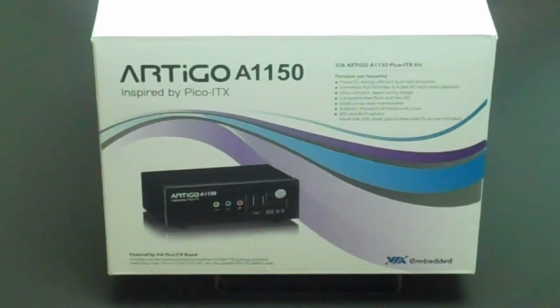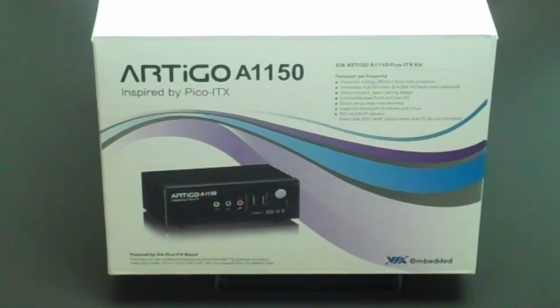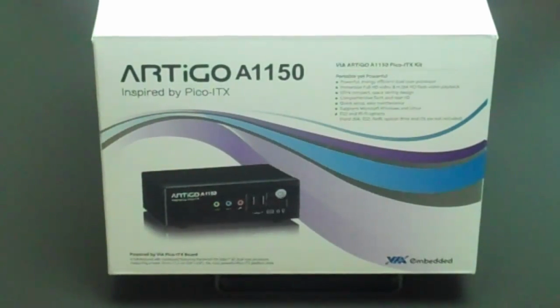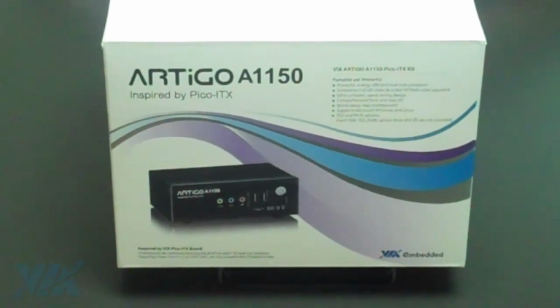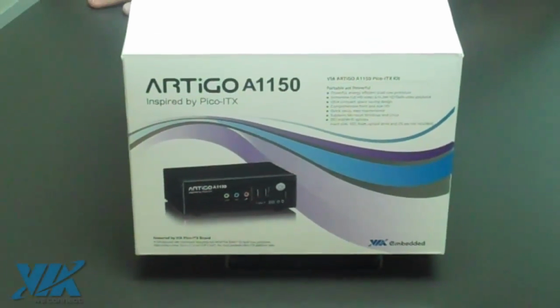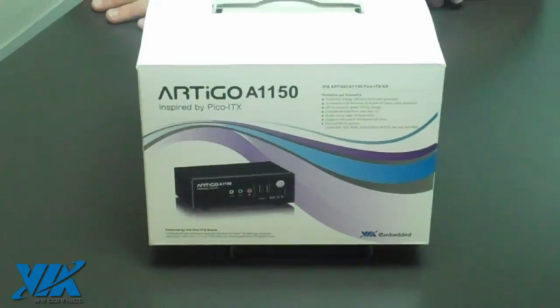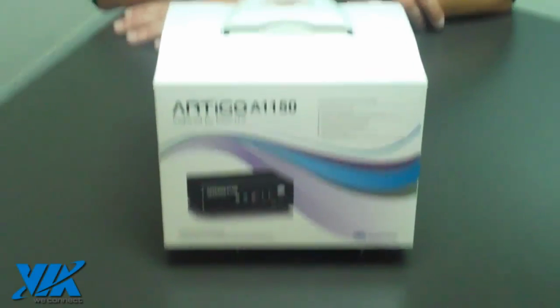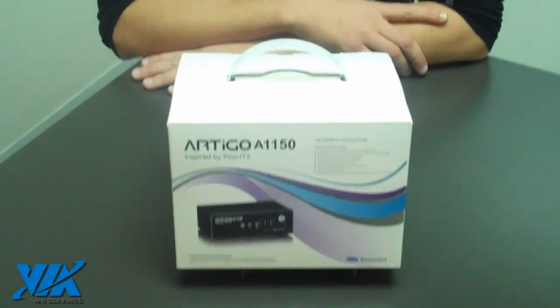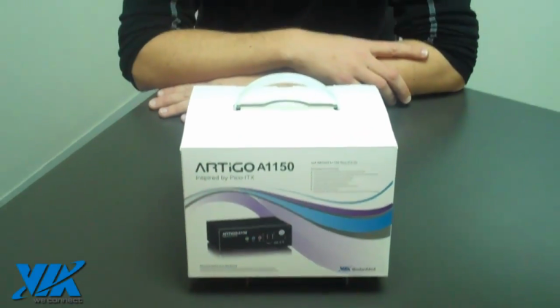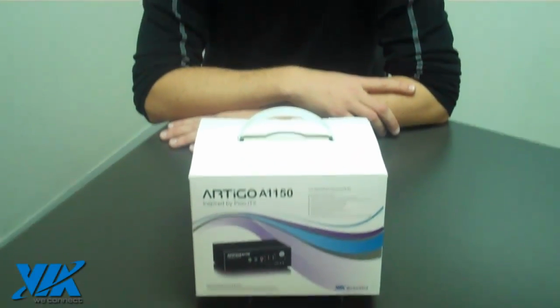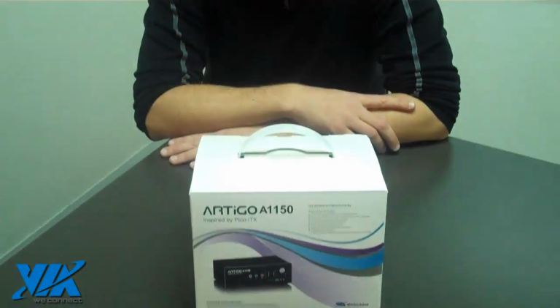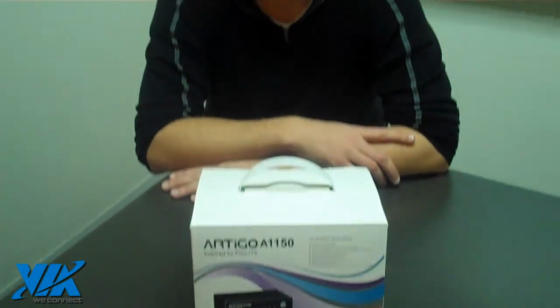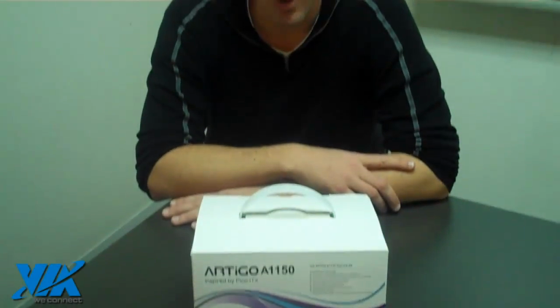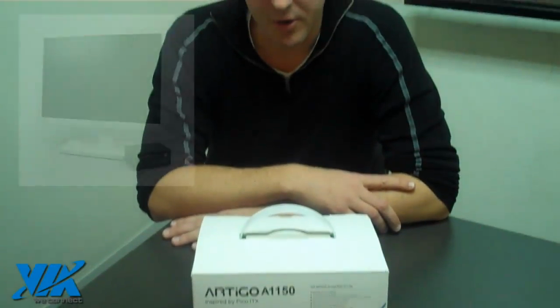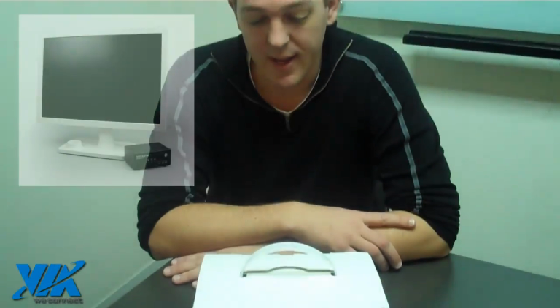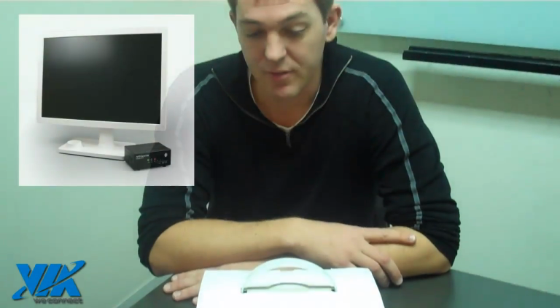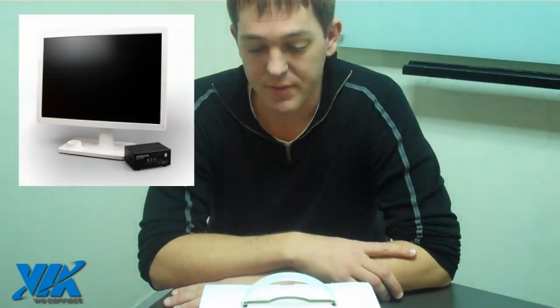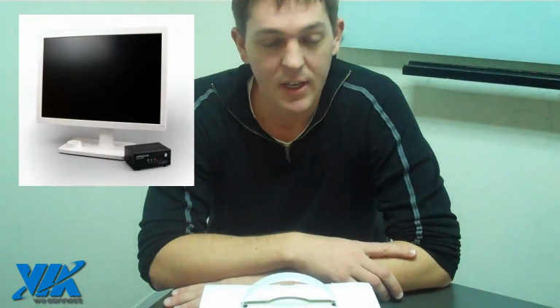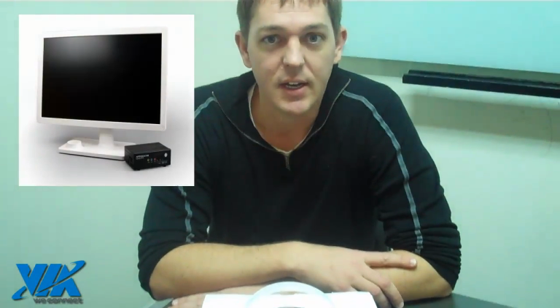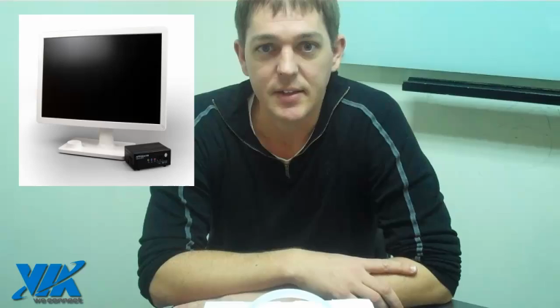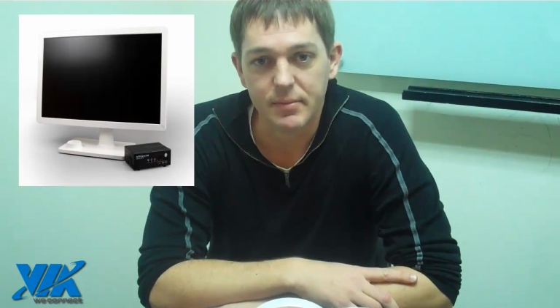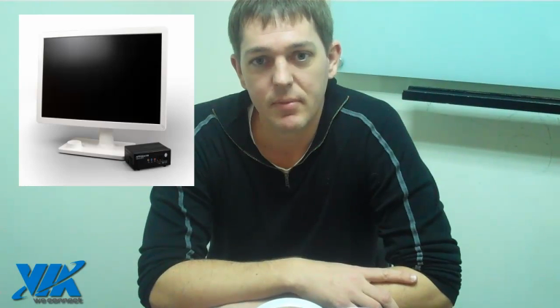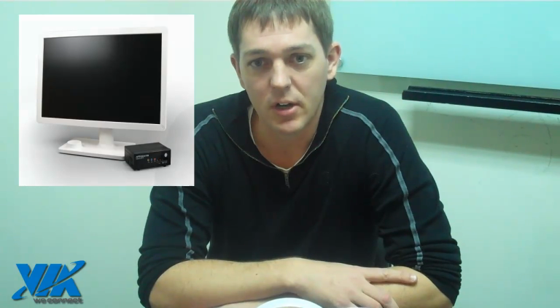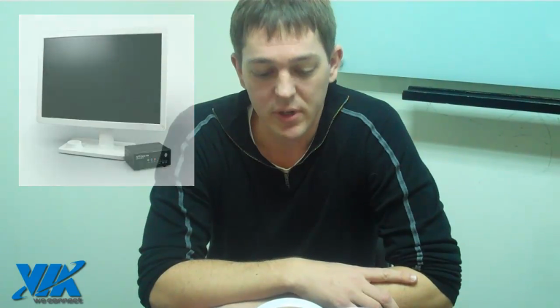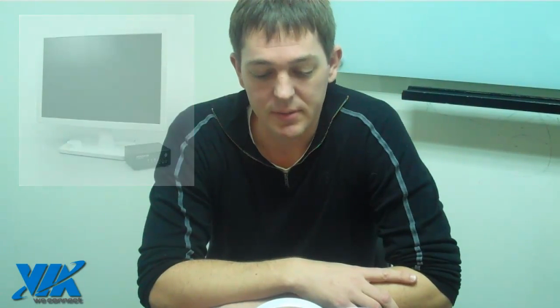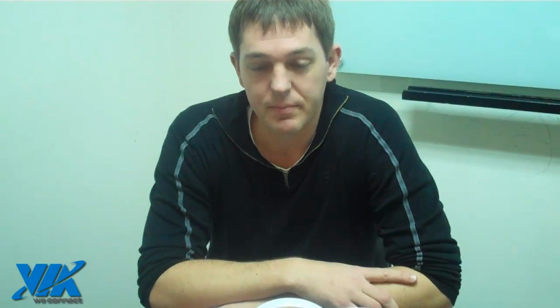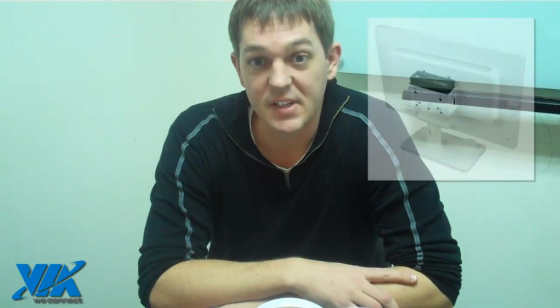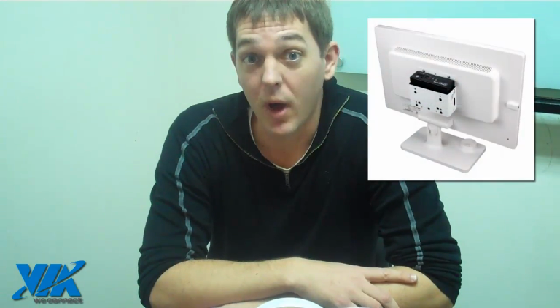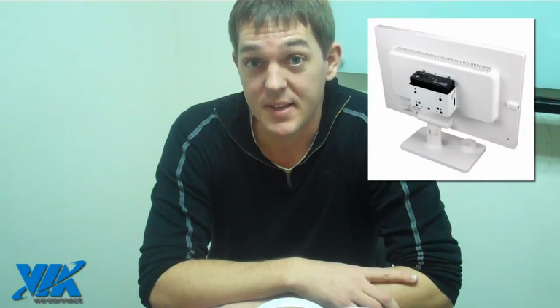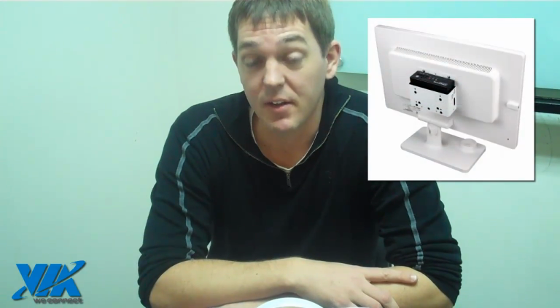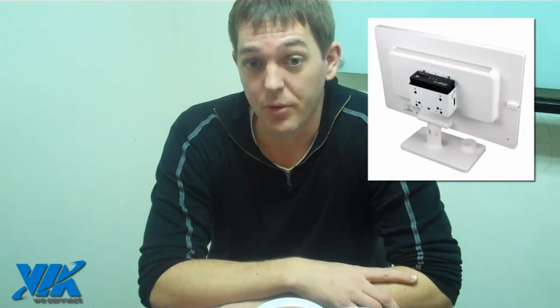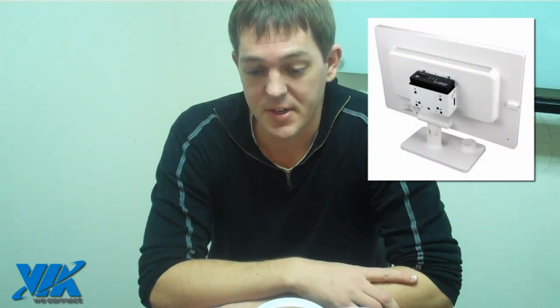Hi there, this is Mike from VIA. Today I want to talk to you about our Artigo A1150. It's an all-in-one DIY PC kit for enthusiasts.